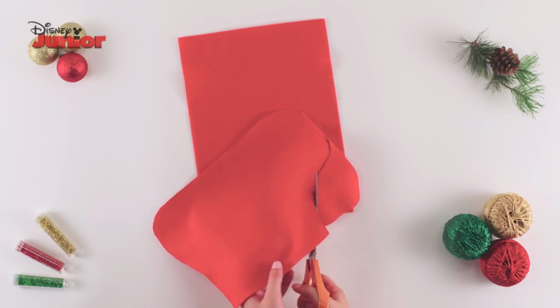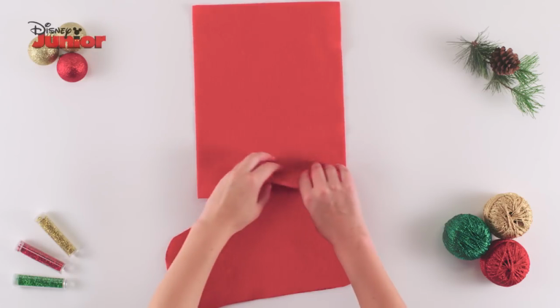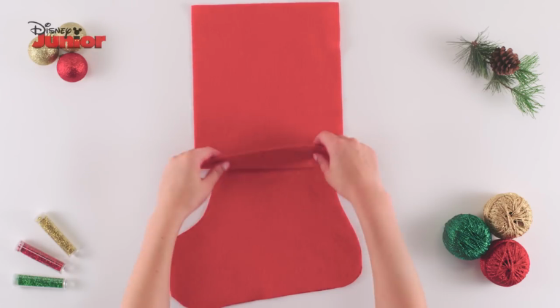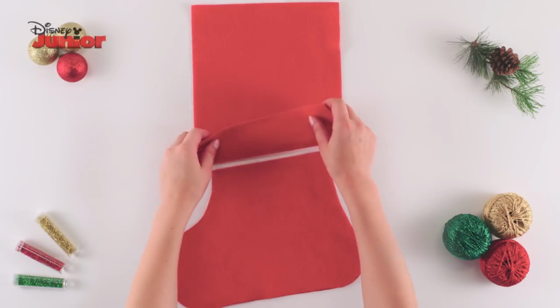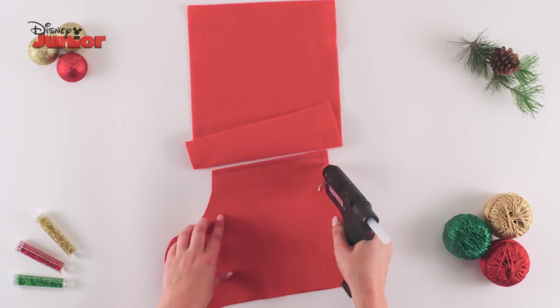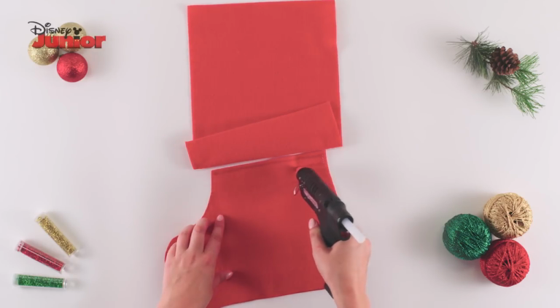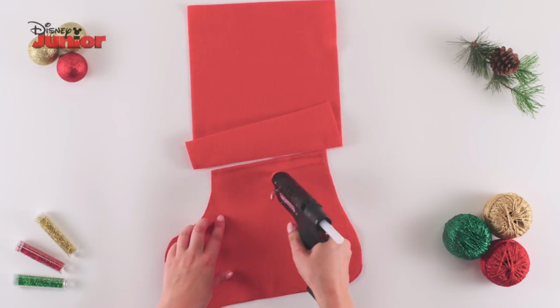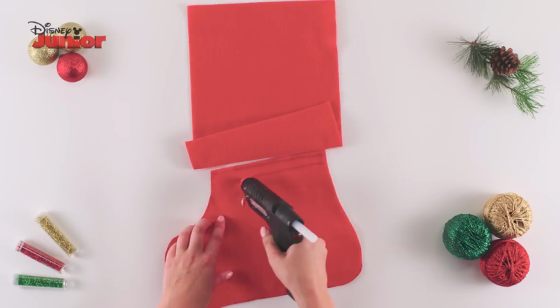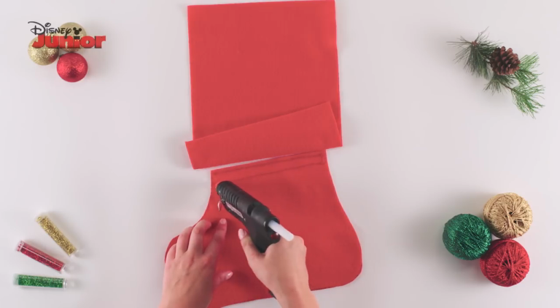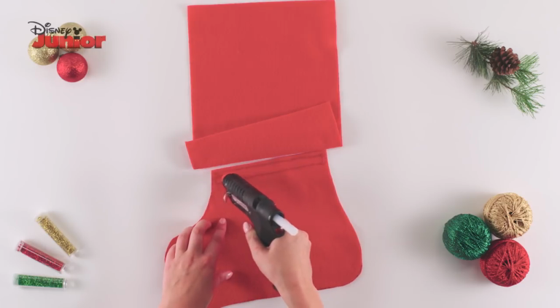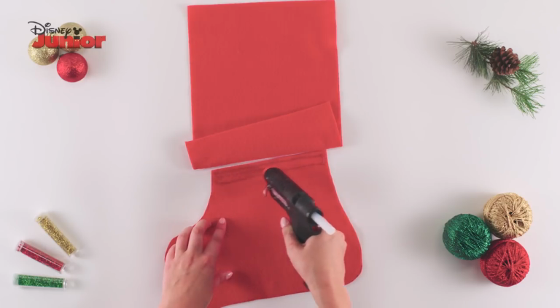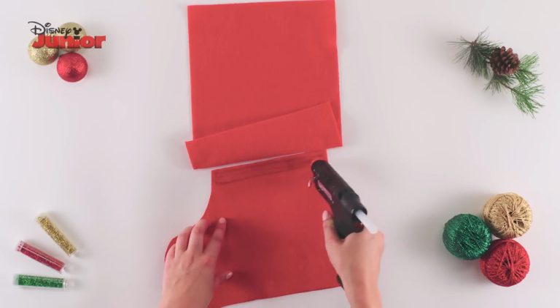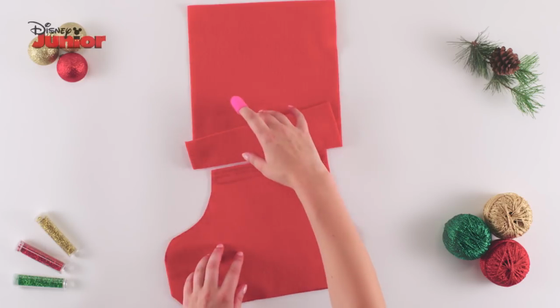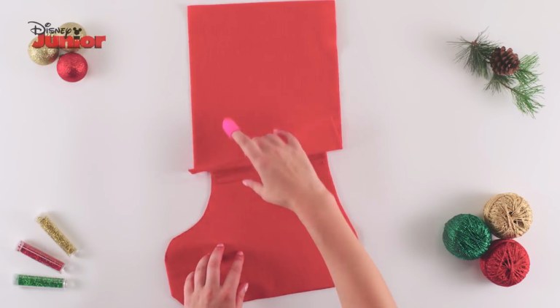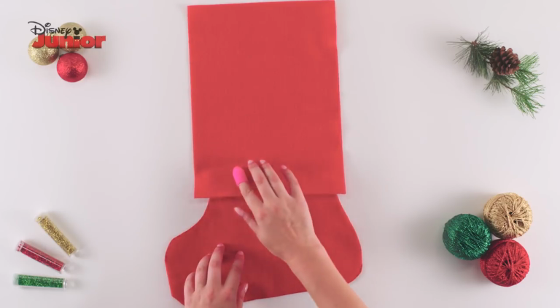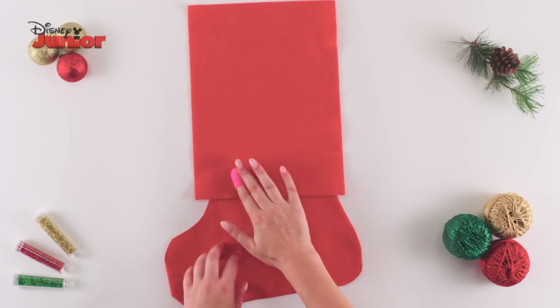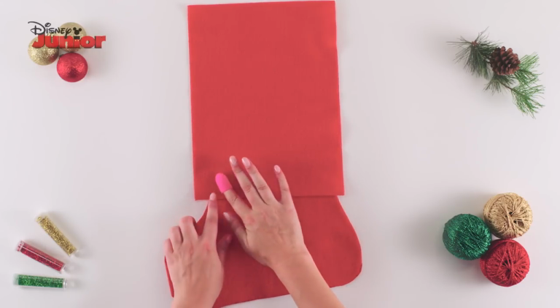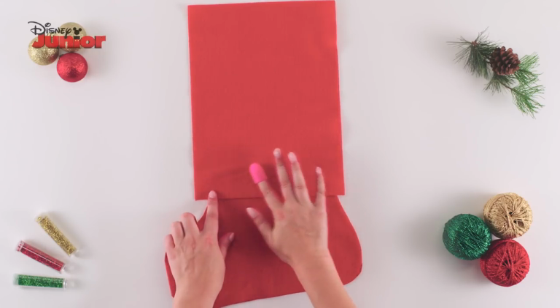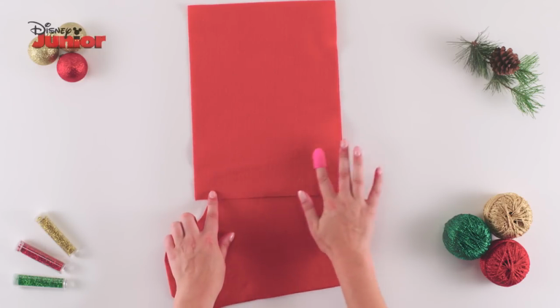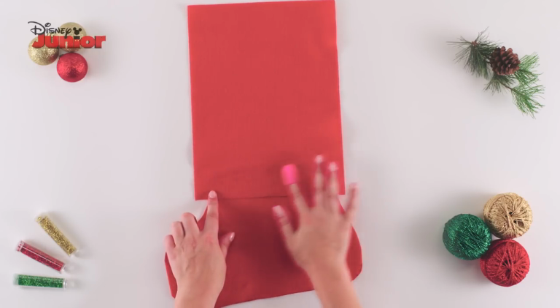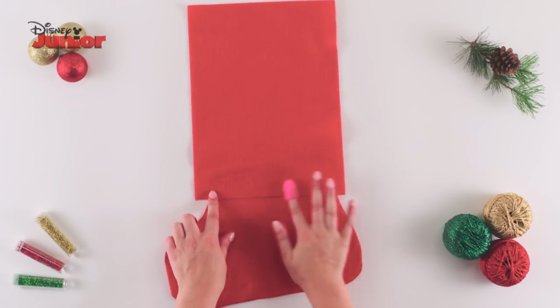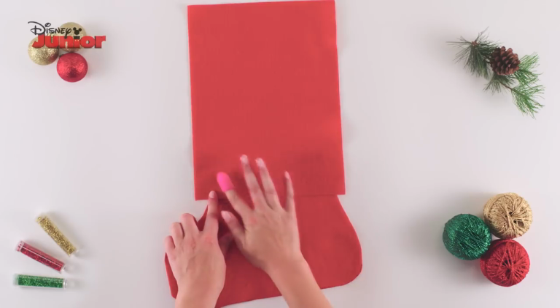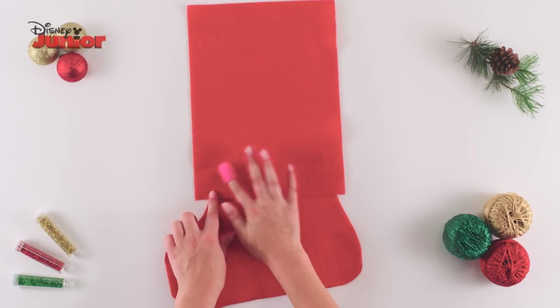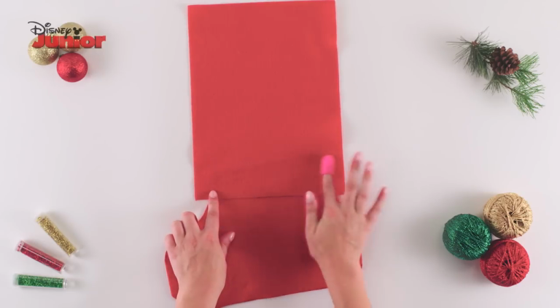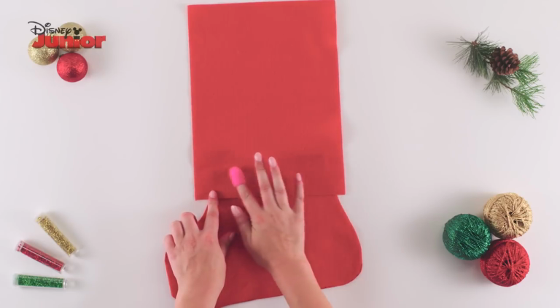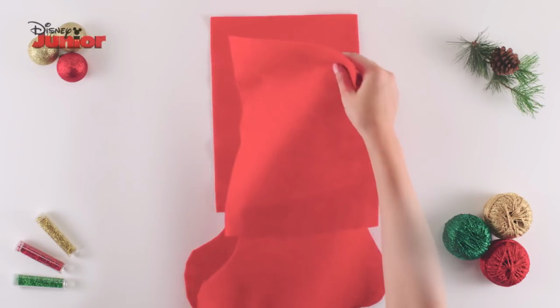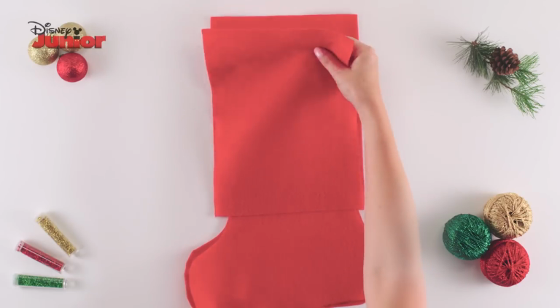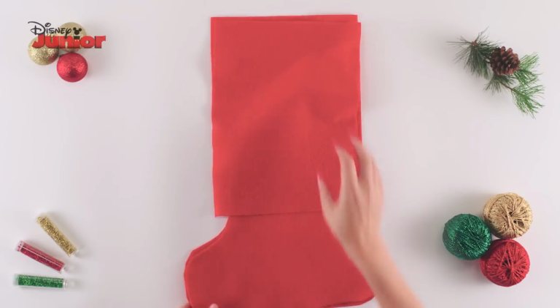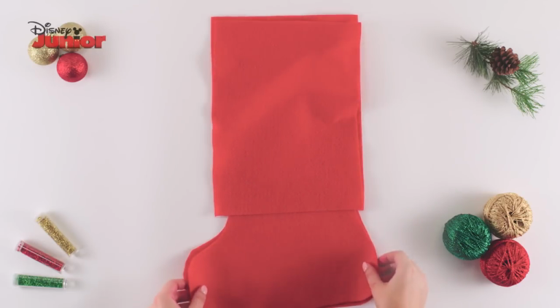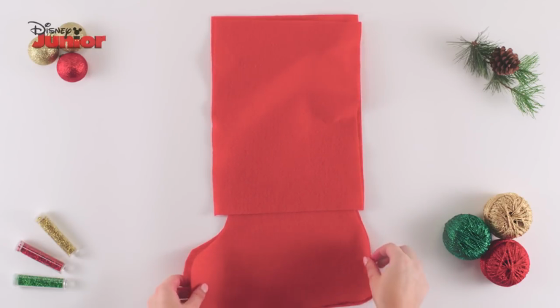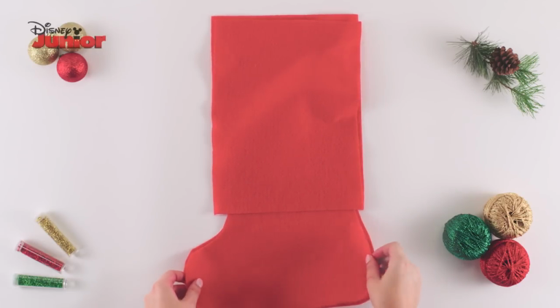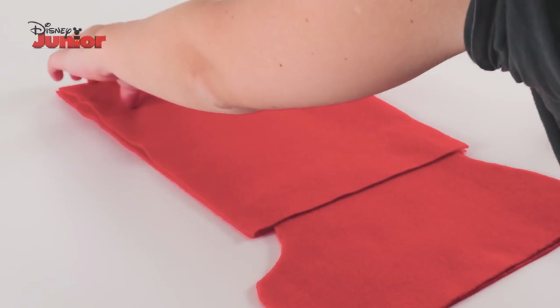Then, carefully use the glue gun along the edge of the felt to stick the two pieces together, using a finger protector to firmly dab them into place. Repeat this process to make two pieces of the stocking.